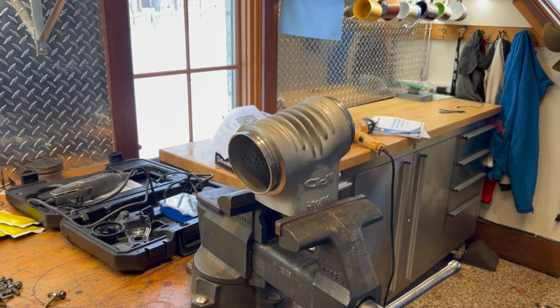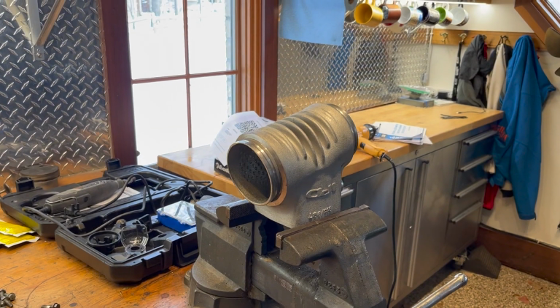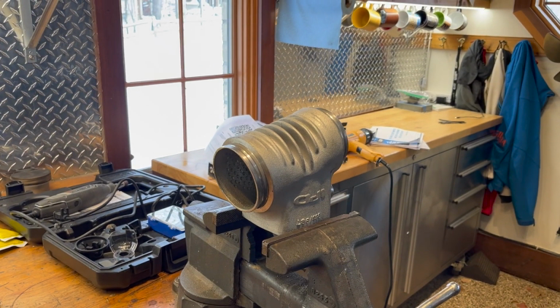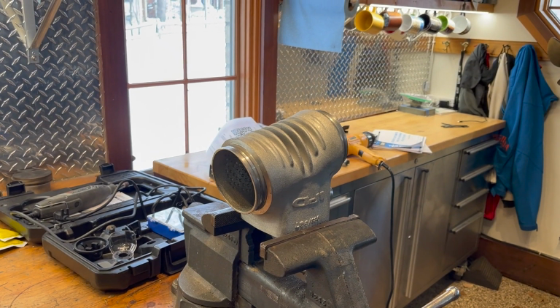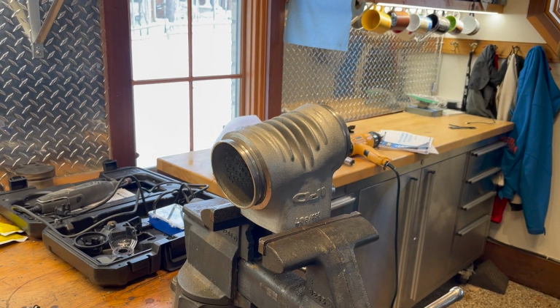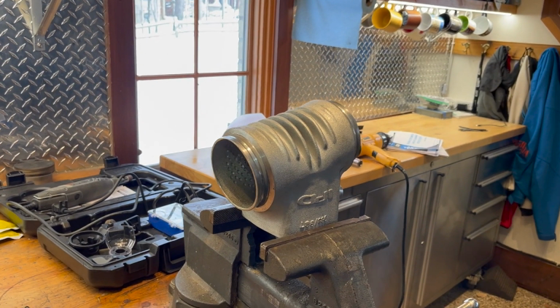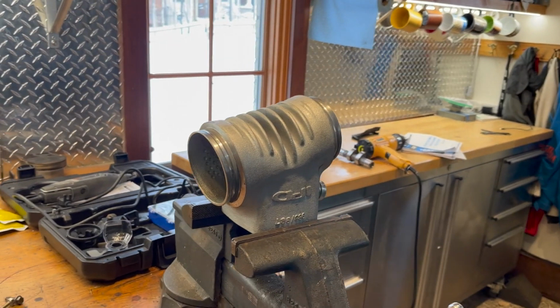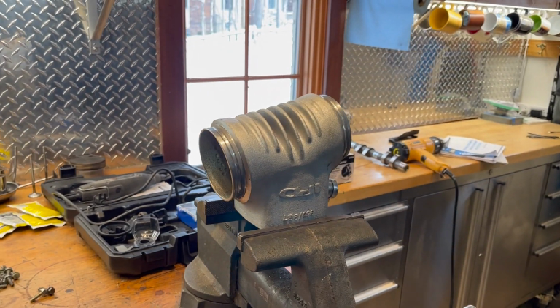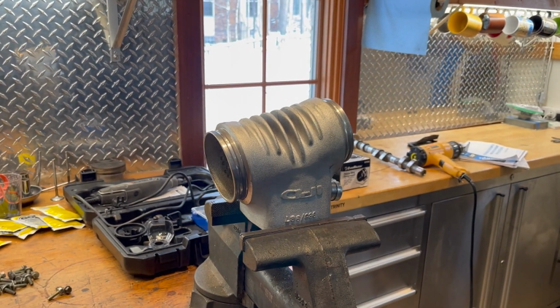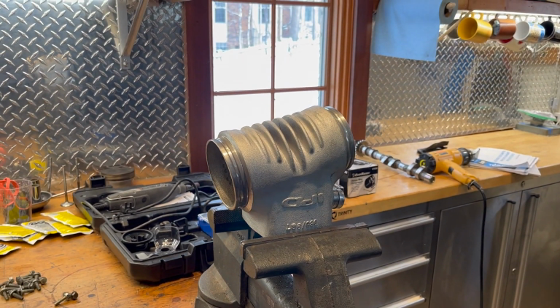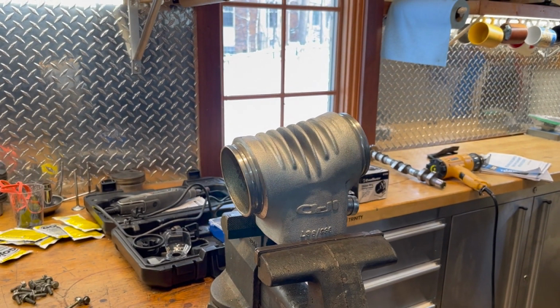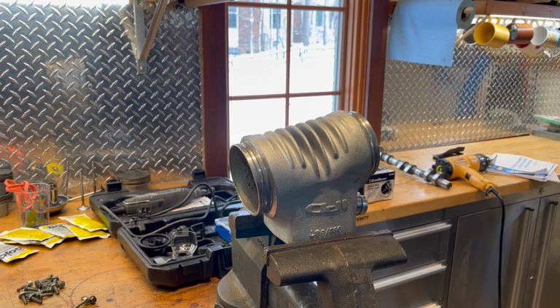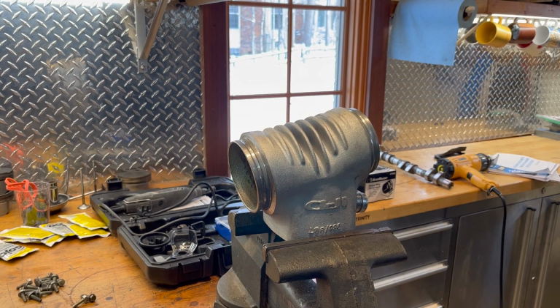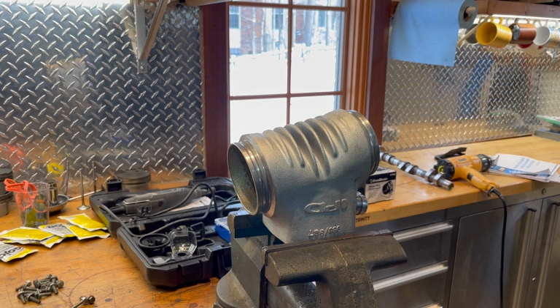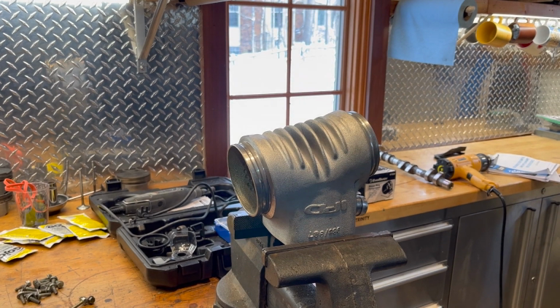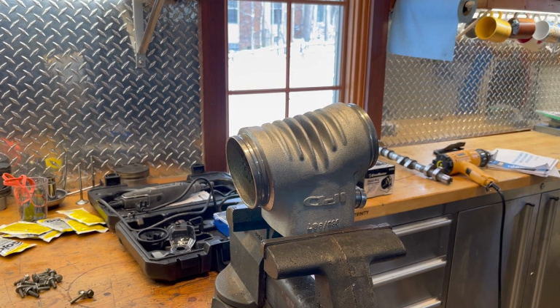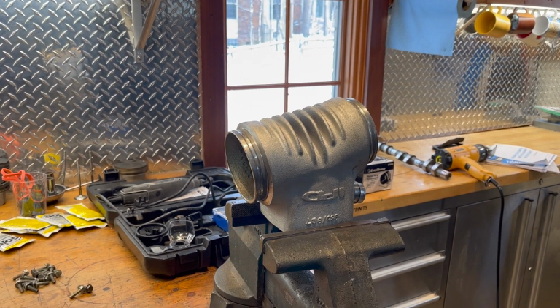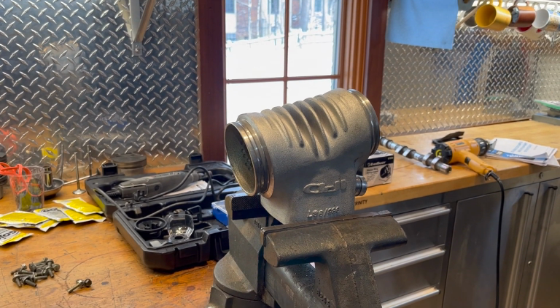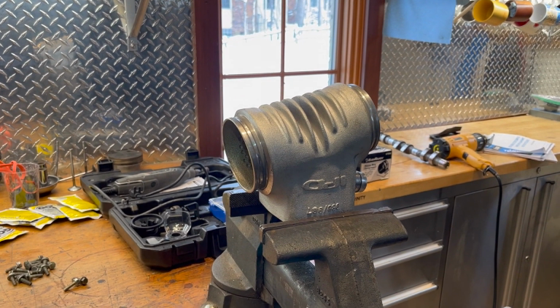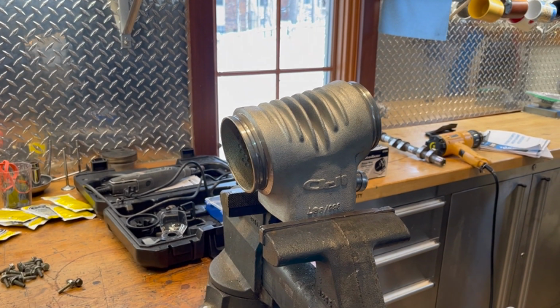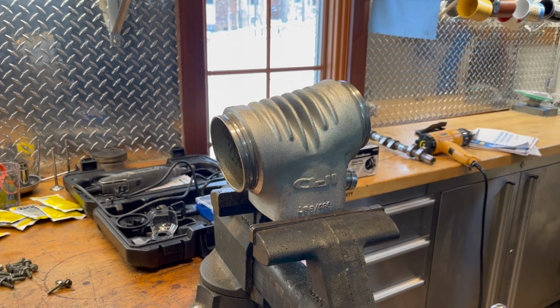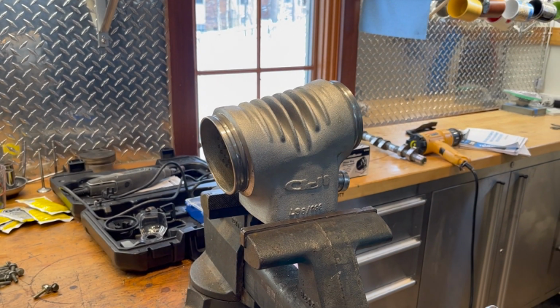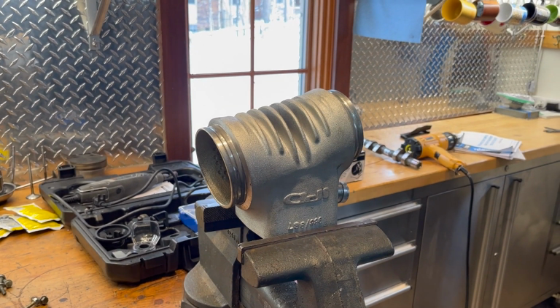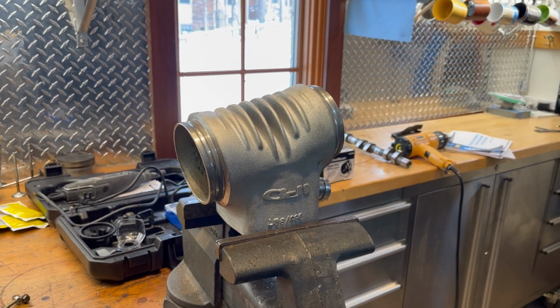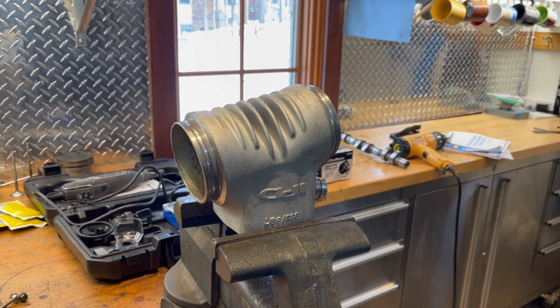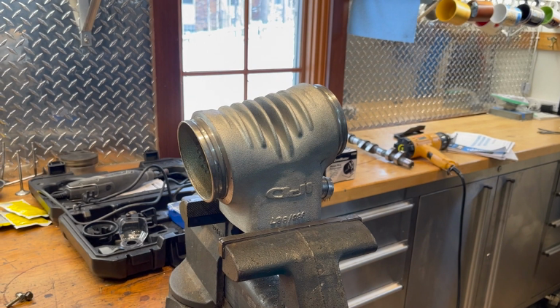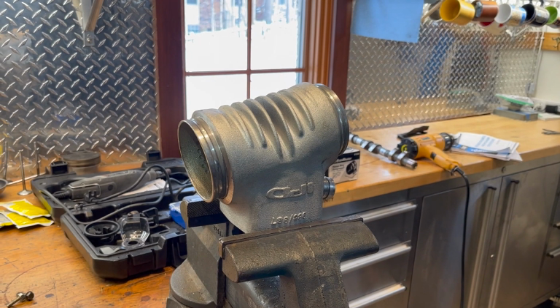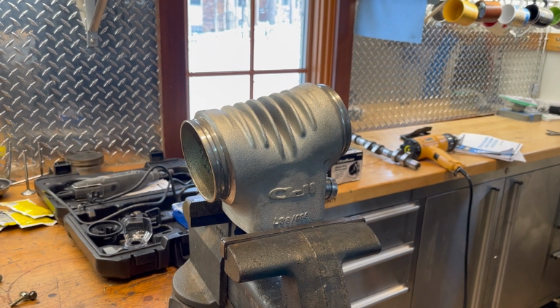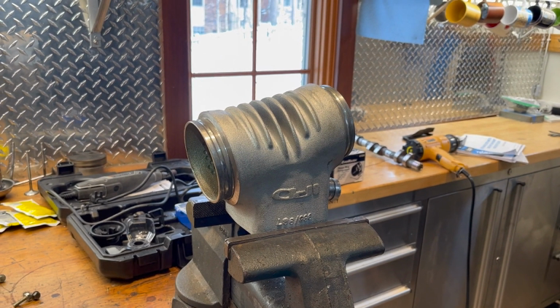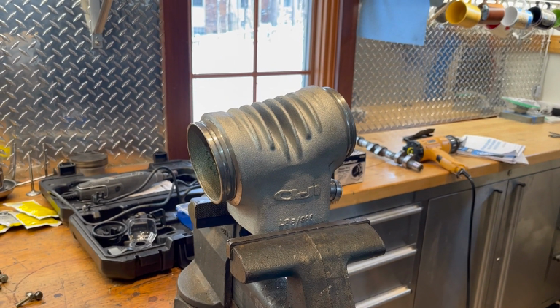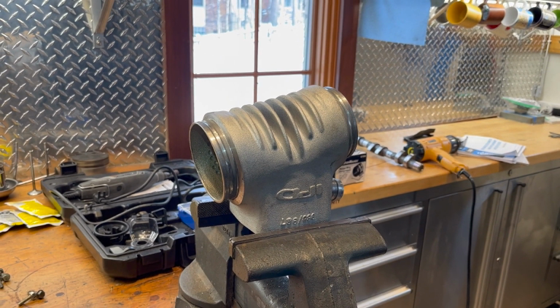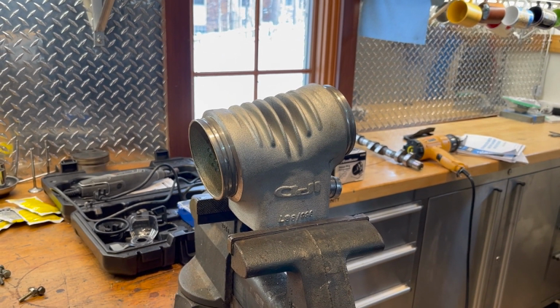We're going to make some much-needed modifications to this IPD intake plenum on a Porsche 986. Let me show you some shots beforehand, and then we'll show you the shots afterwards to see if we can make any improvements.